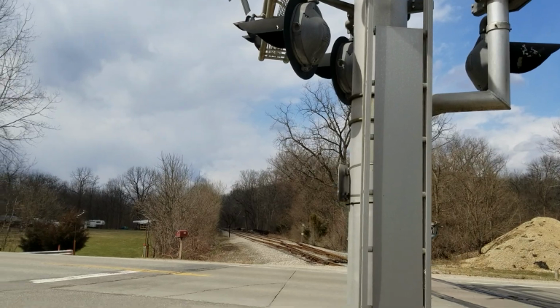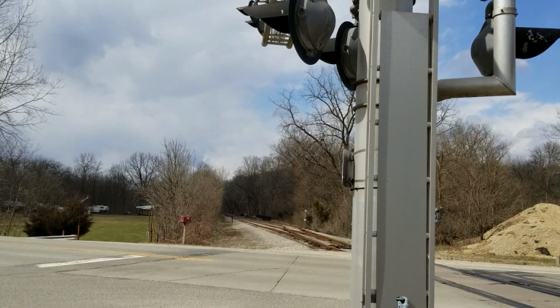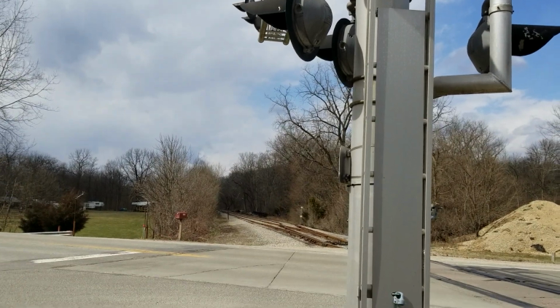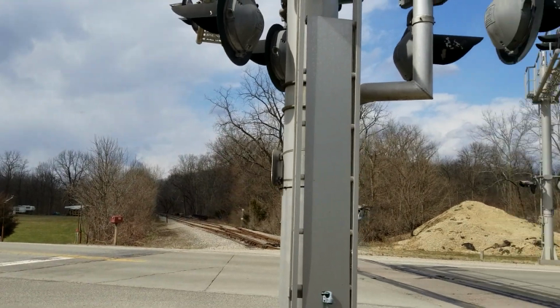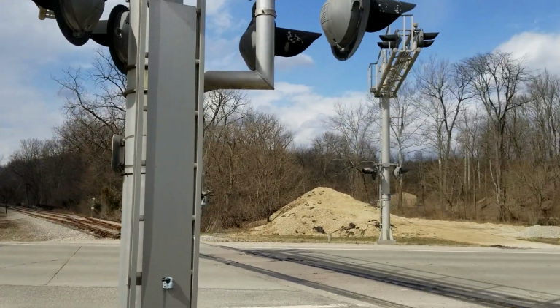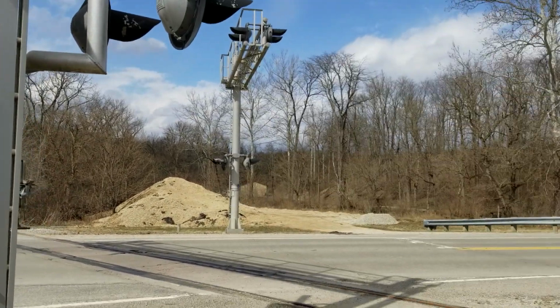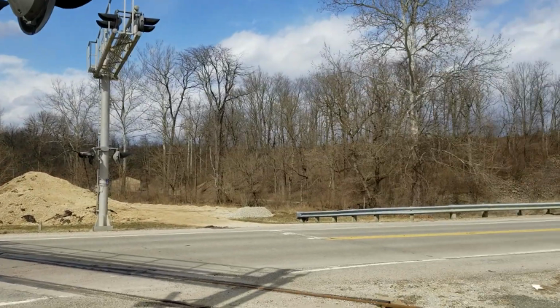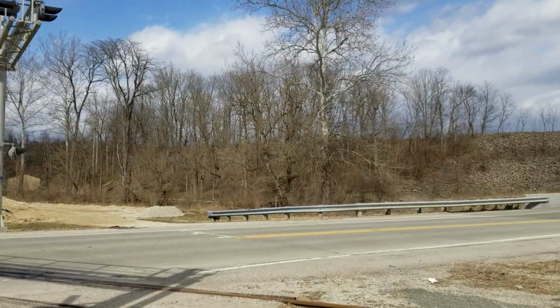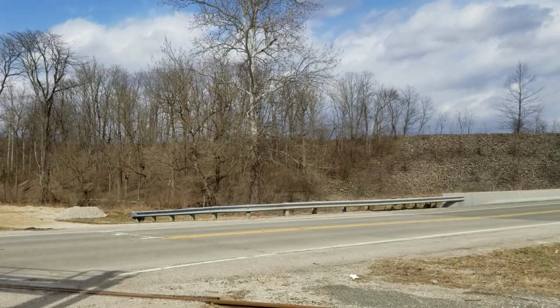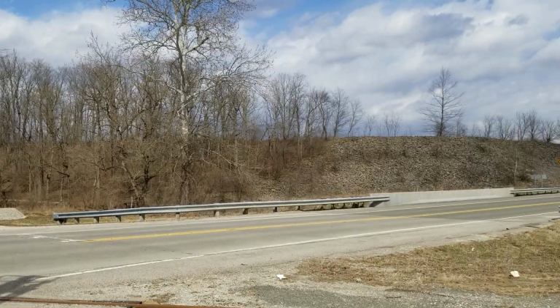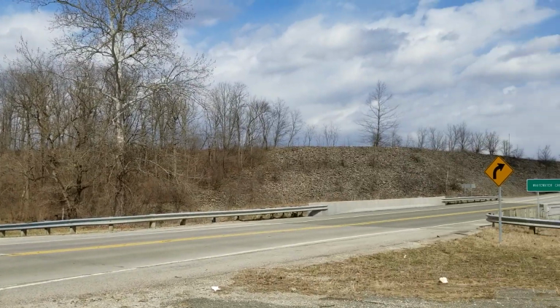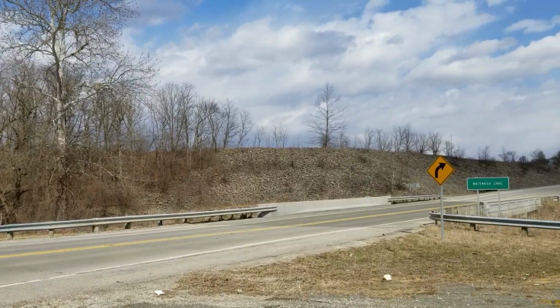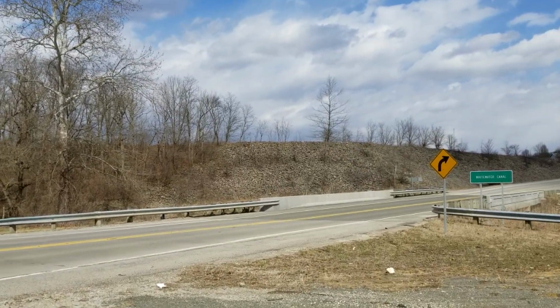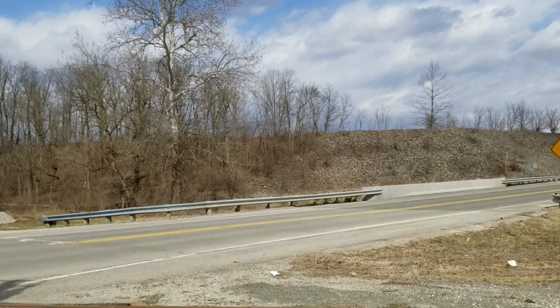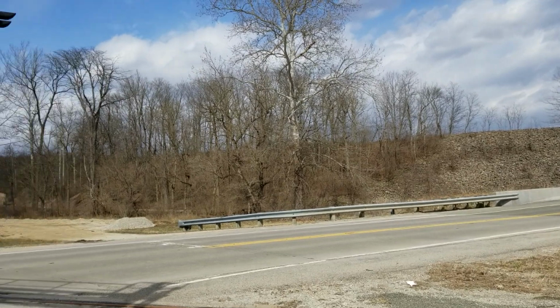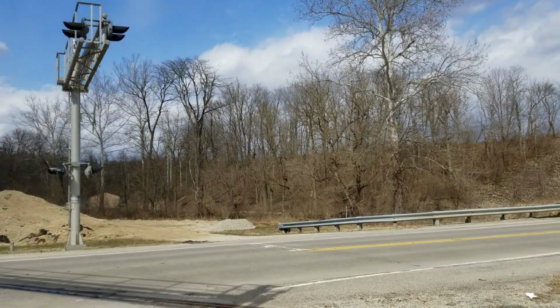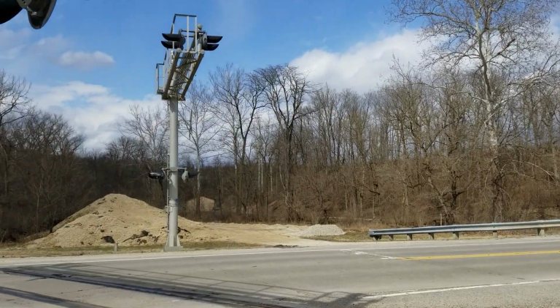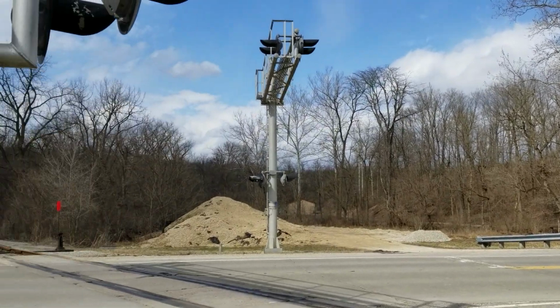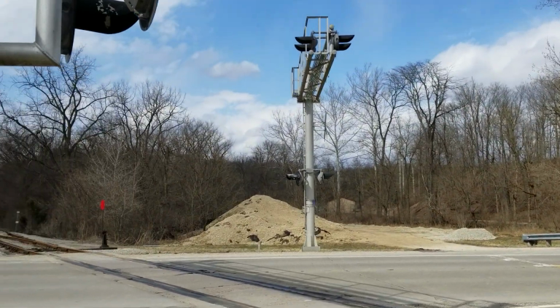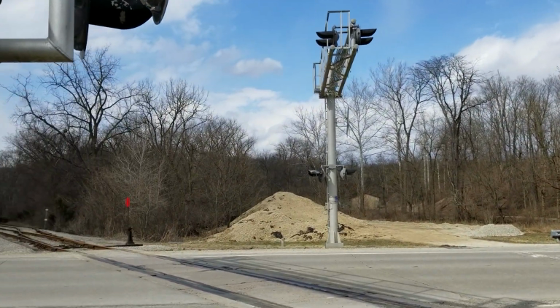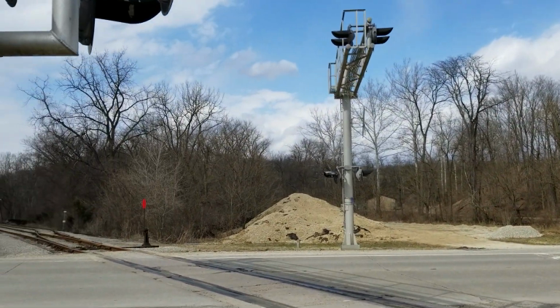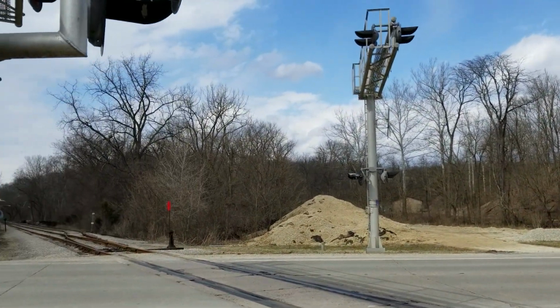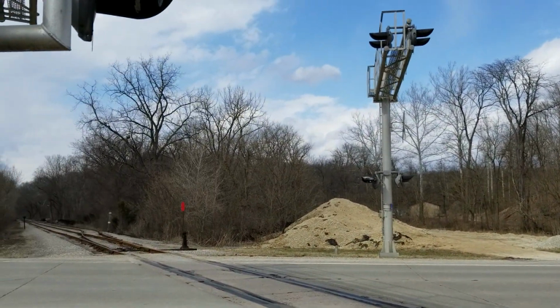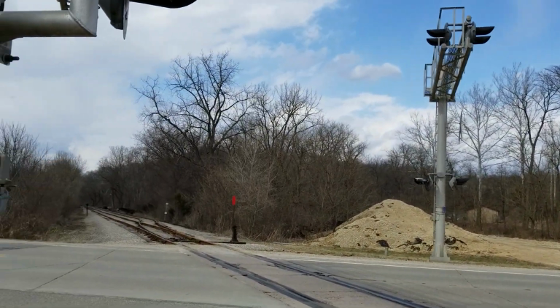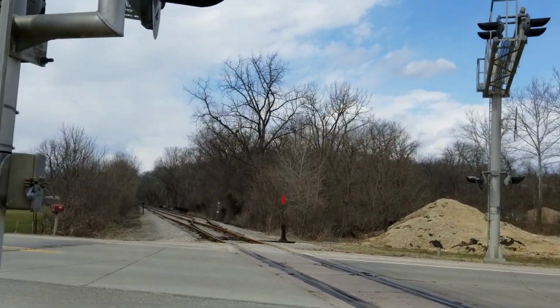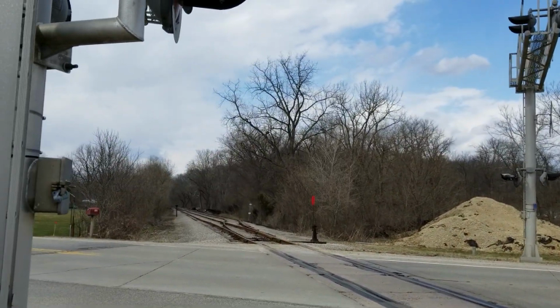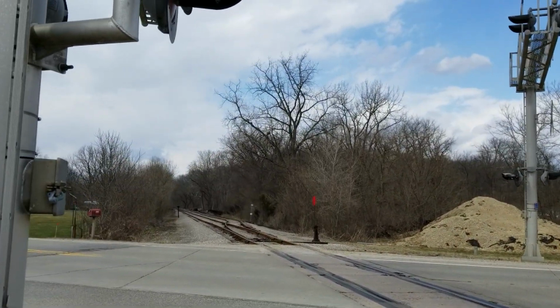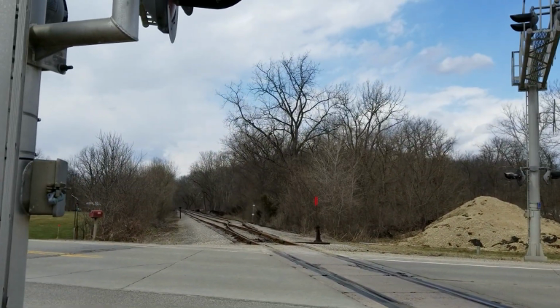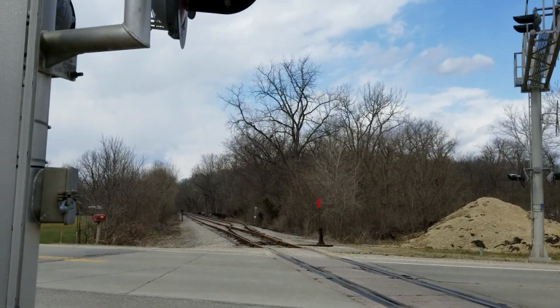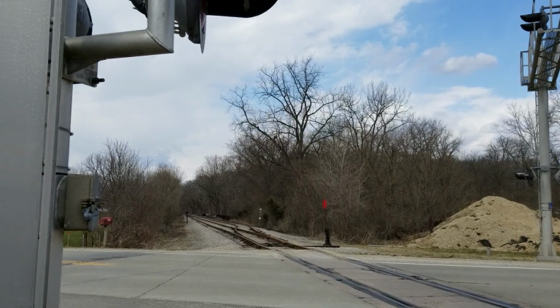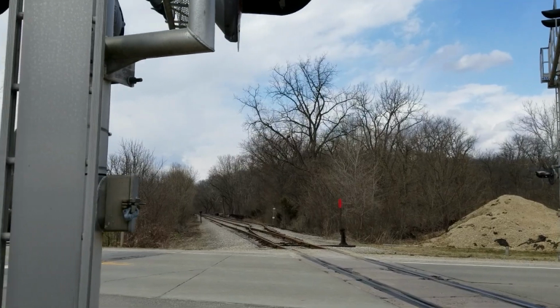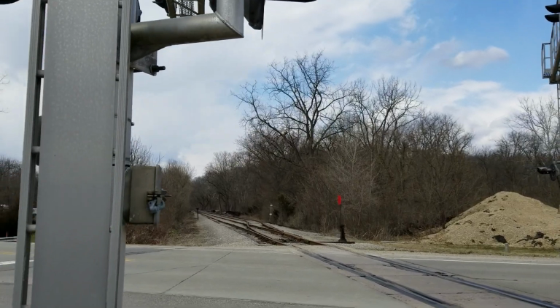What I'd love to see — since this is a pretty busy highway — is crossing gates put in place. You really need some protection here. Hopefully they can get the money for it.